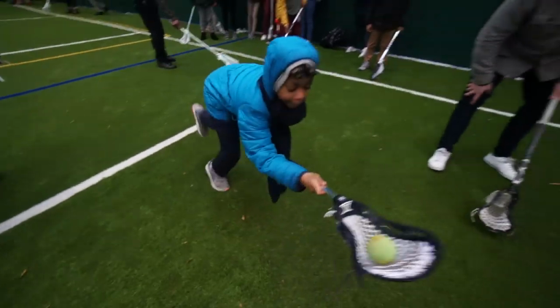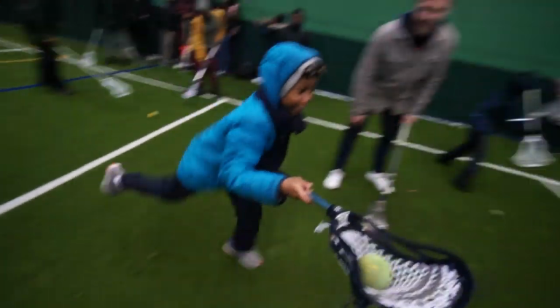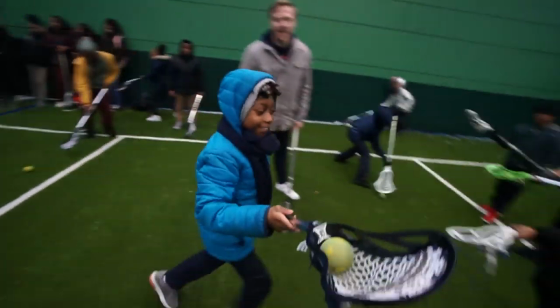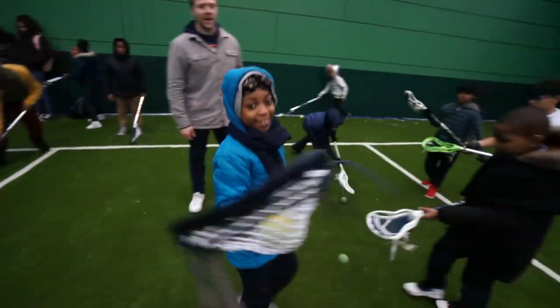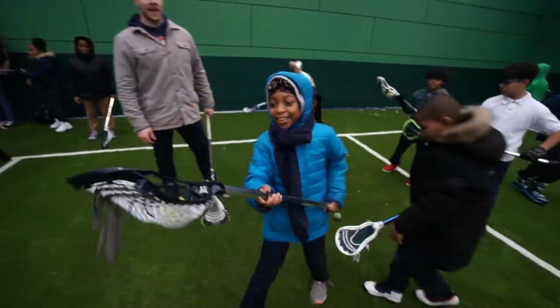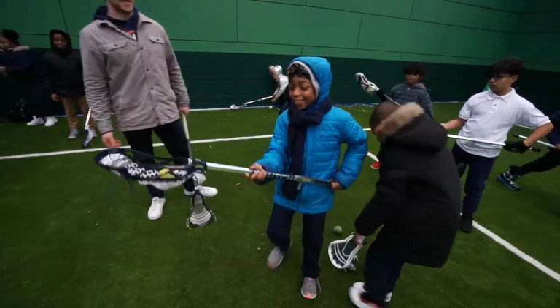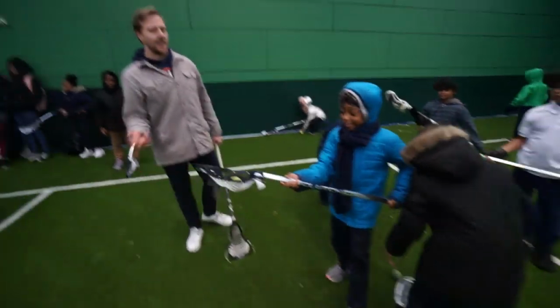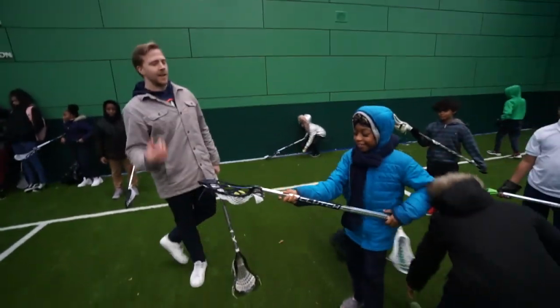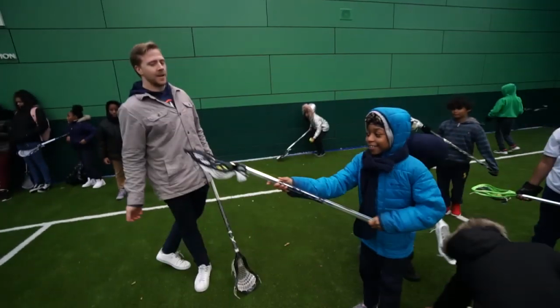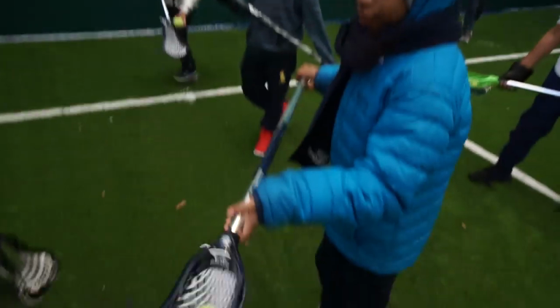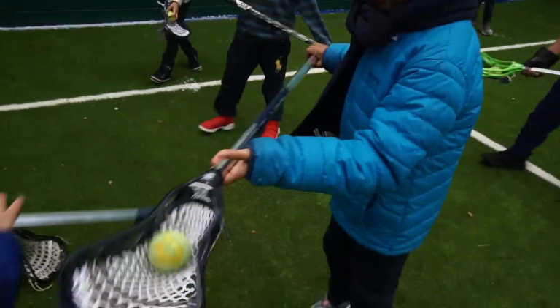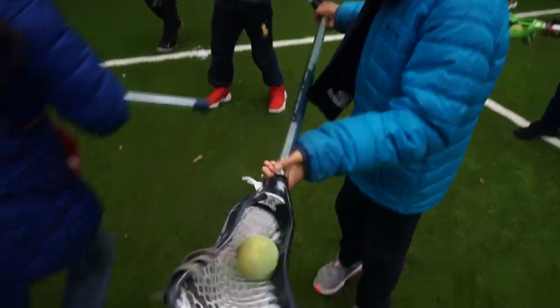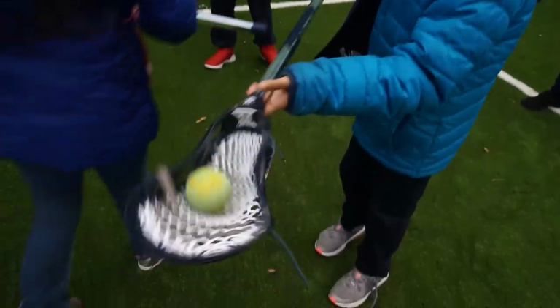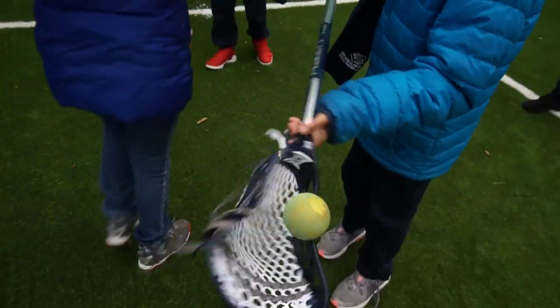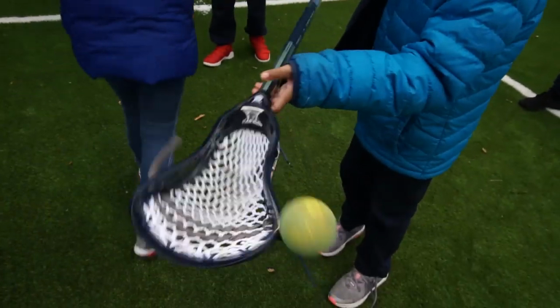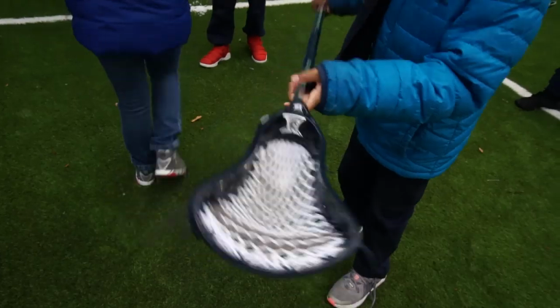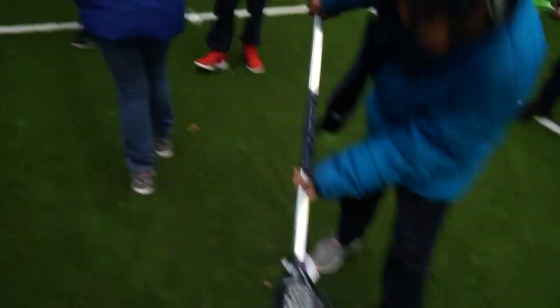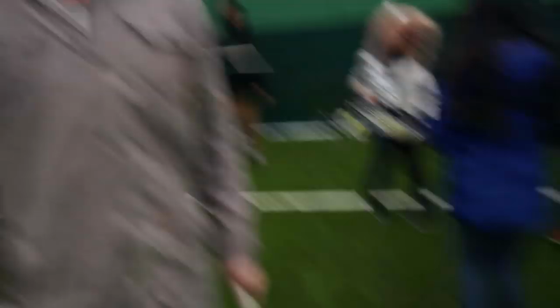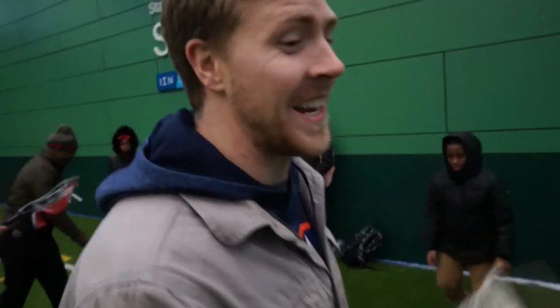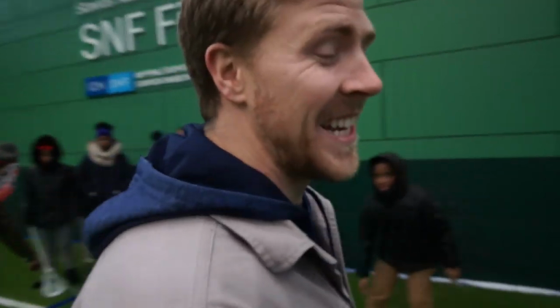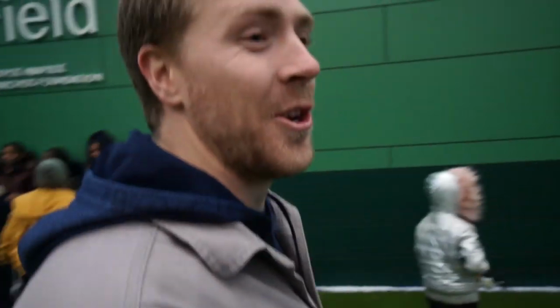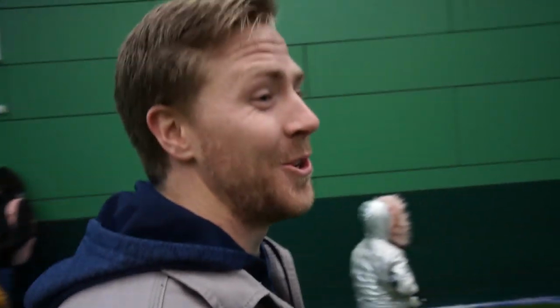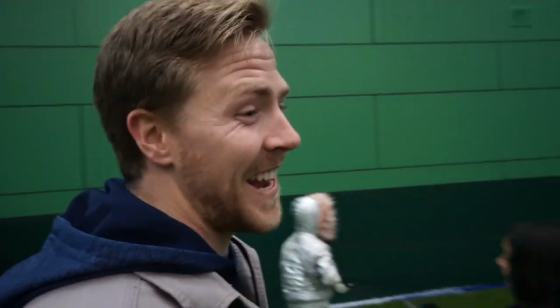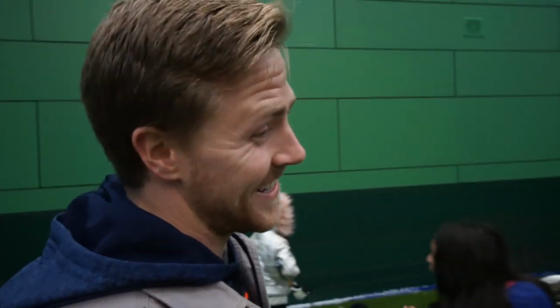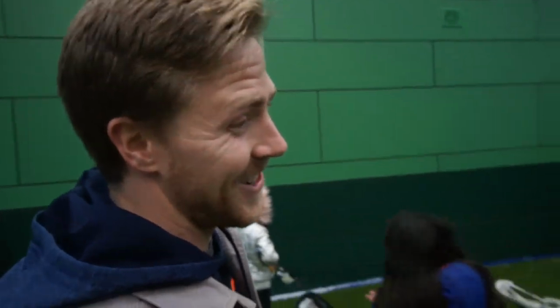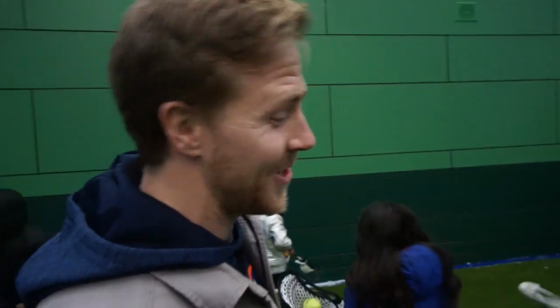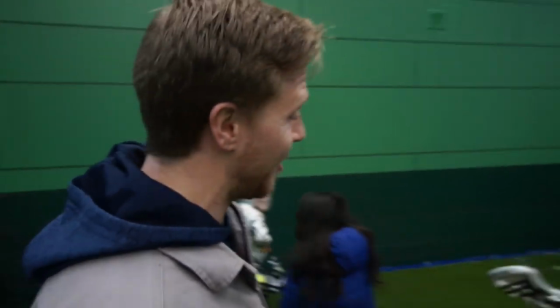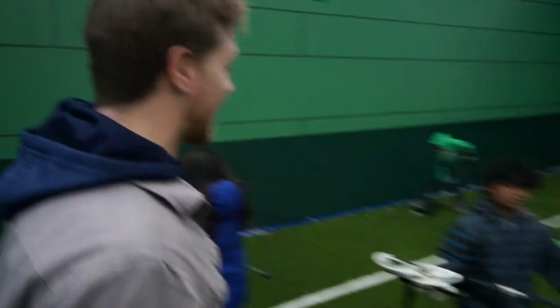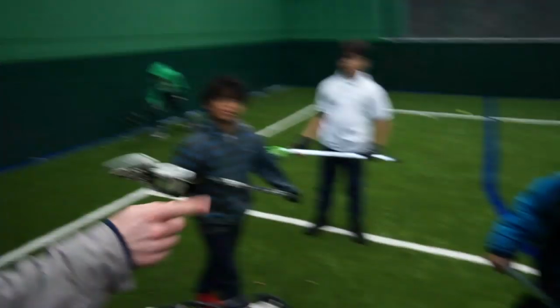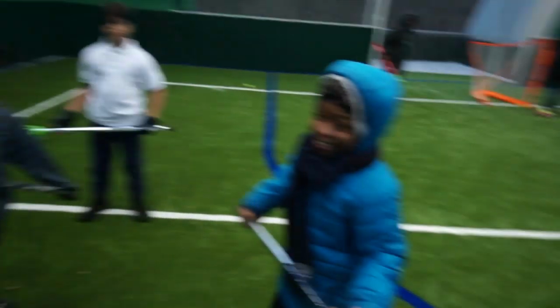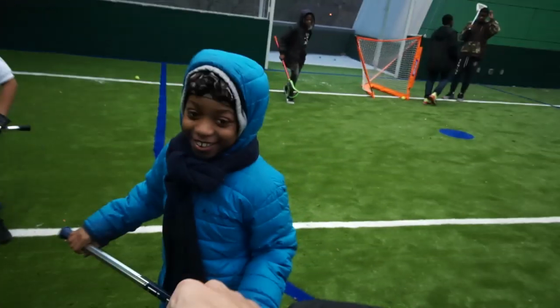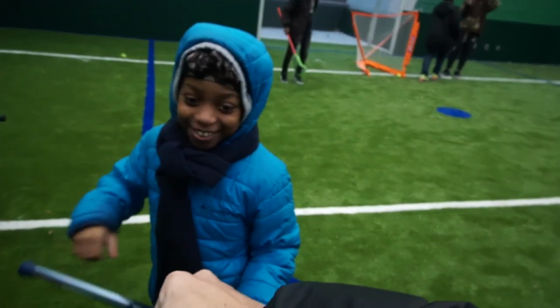Now give me that cradle again. Let's see how that cradle goes. Pretty smooth, man. You can't teach those loose hands. You got those good wrists. Nice work.